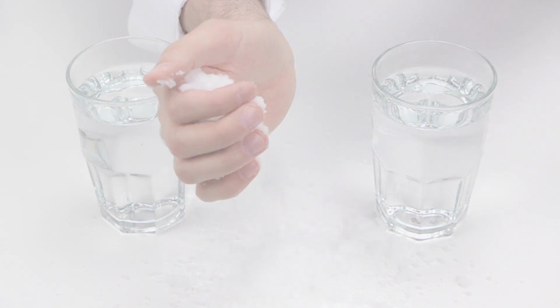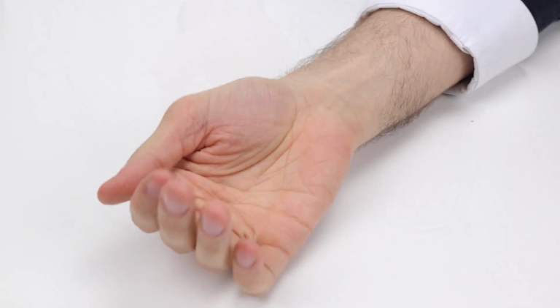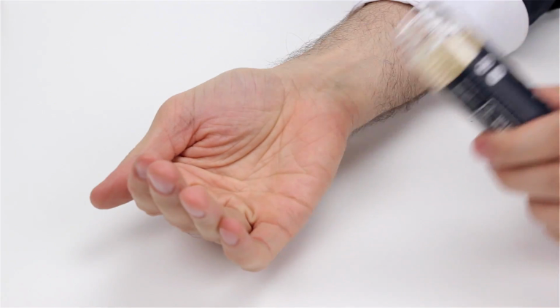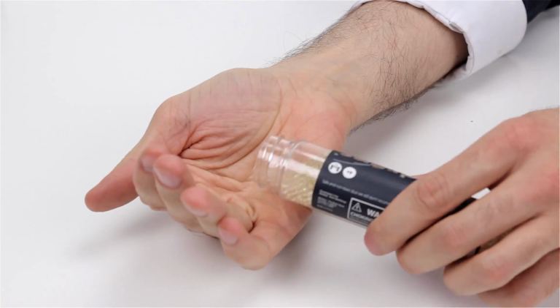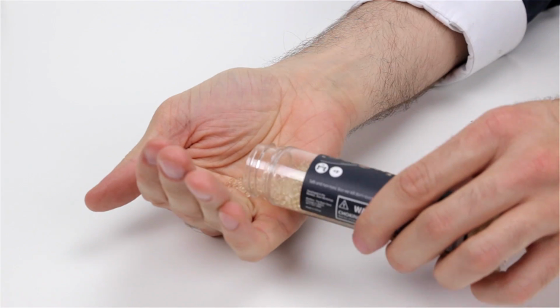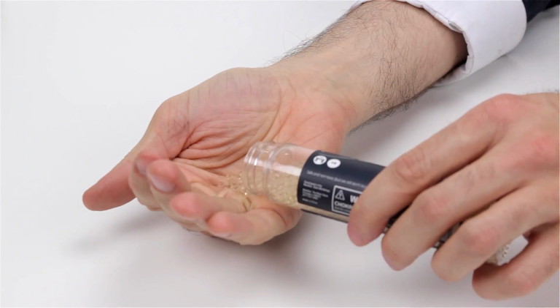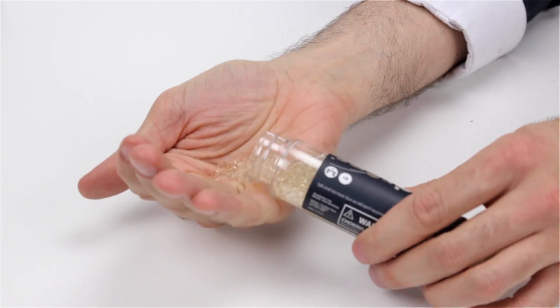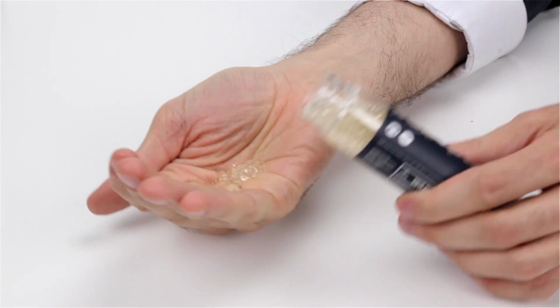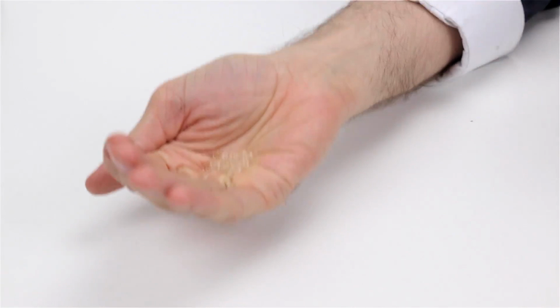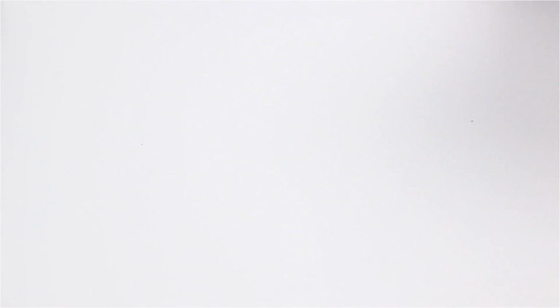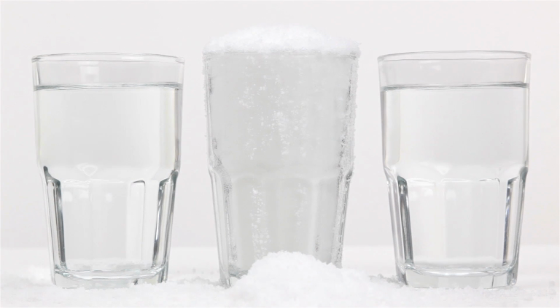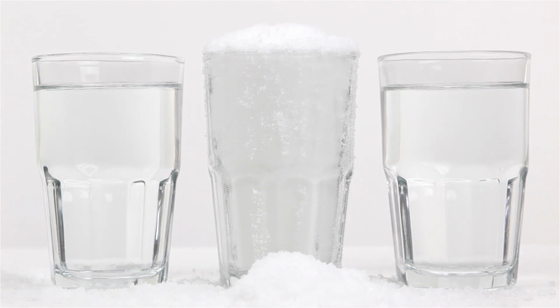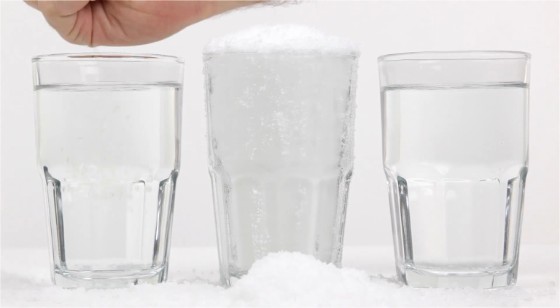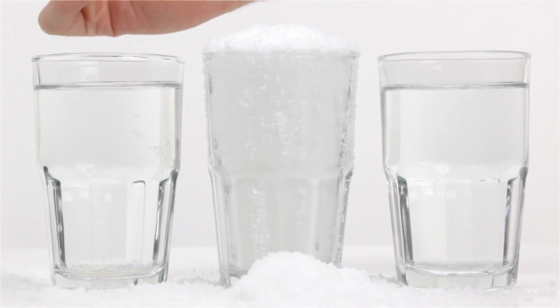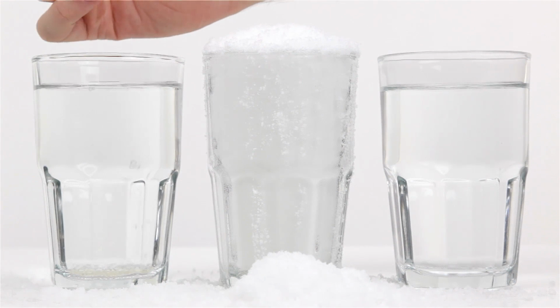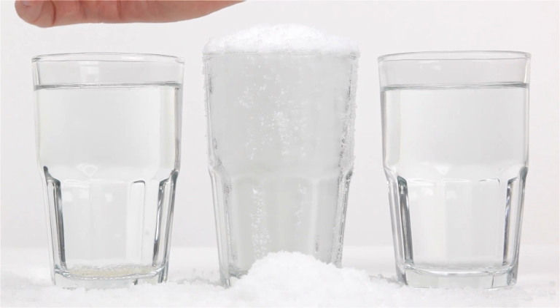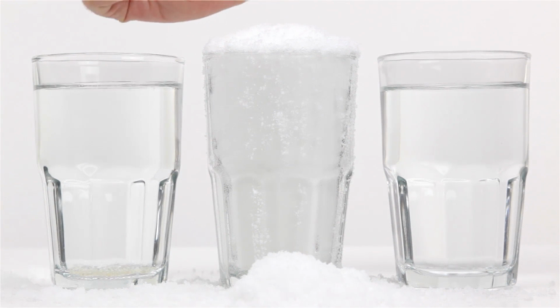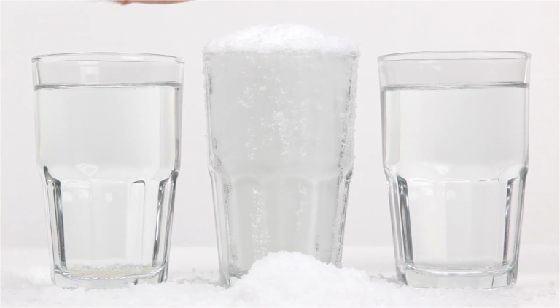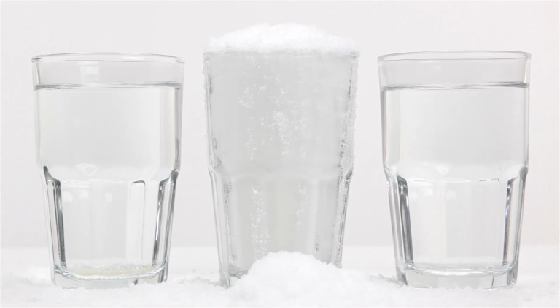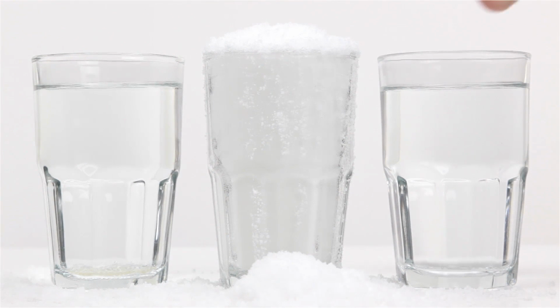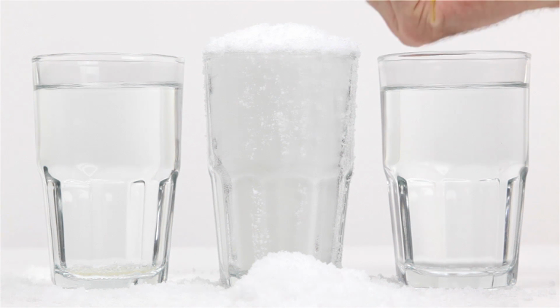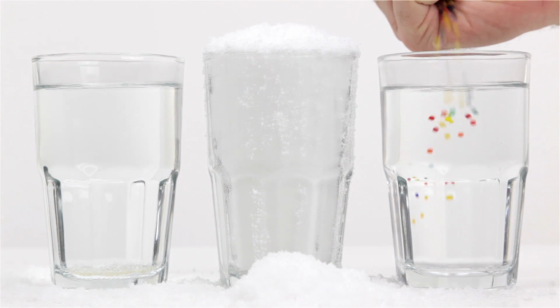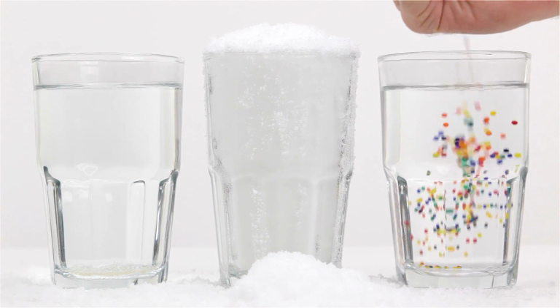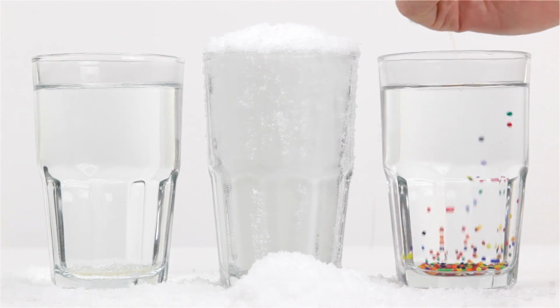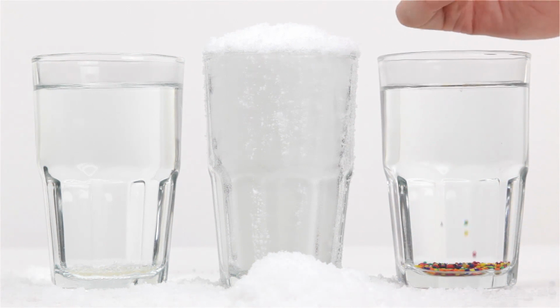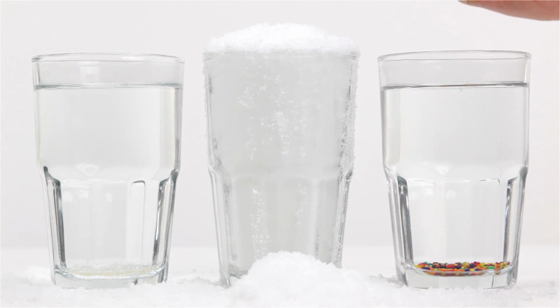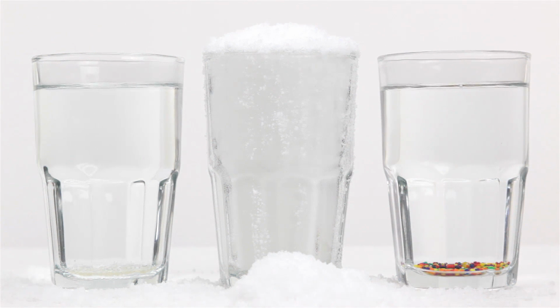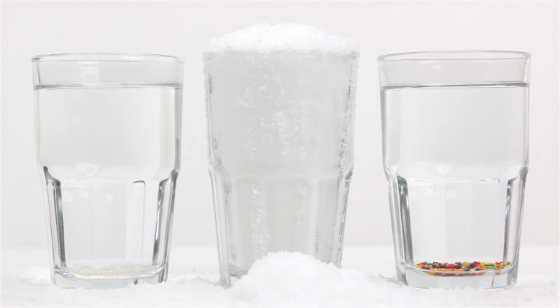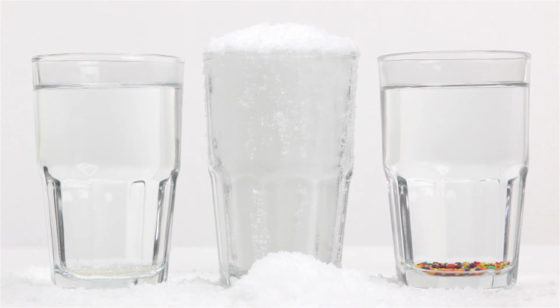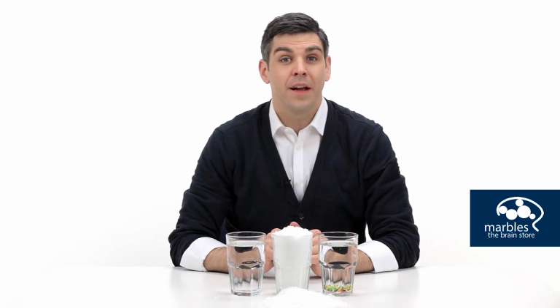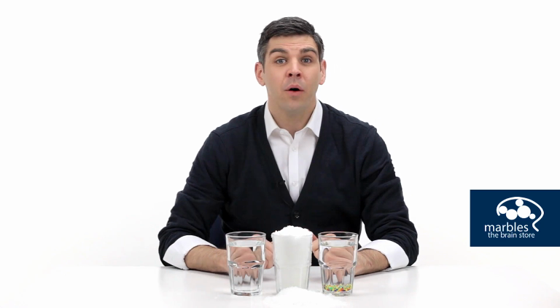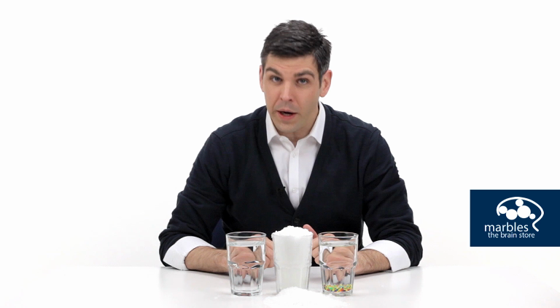Next we'll do brain drops and brain bows. Just put a few brain drops in my hand like this, then drop them in the water. And same for brain bows. And now we wait.